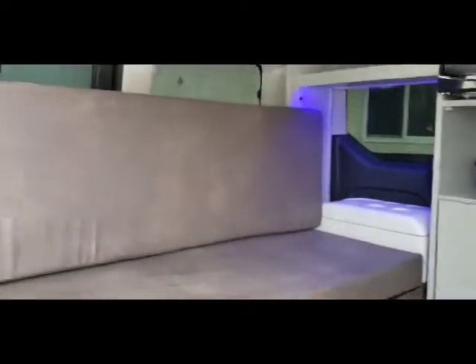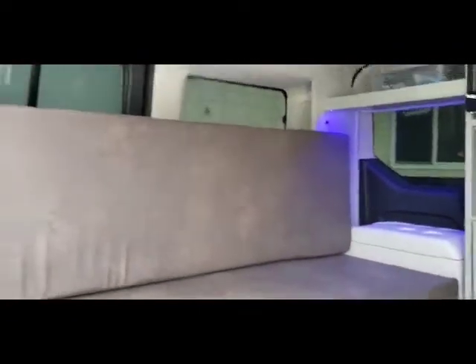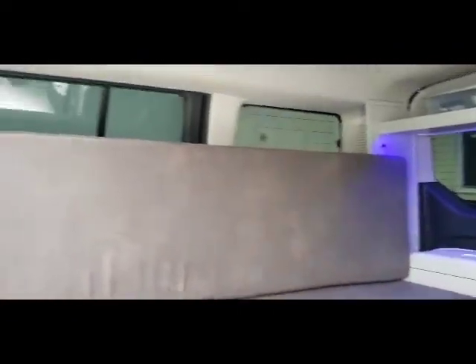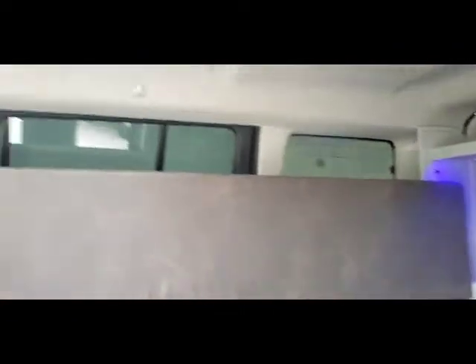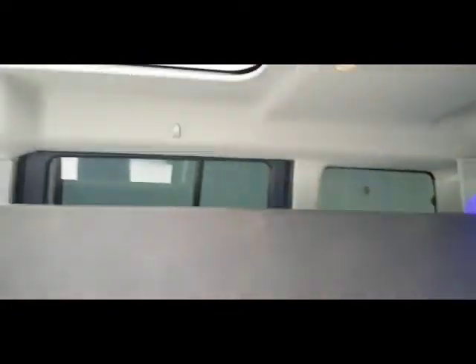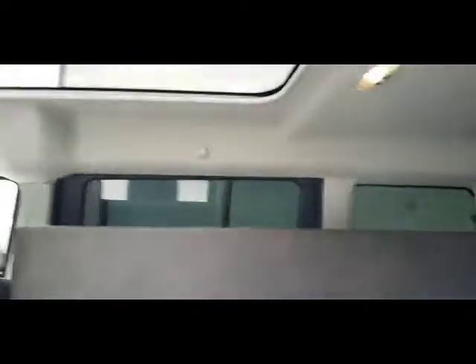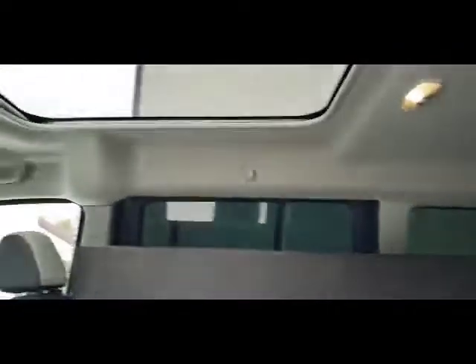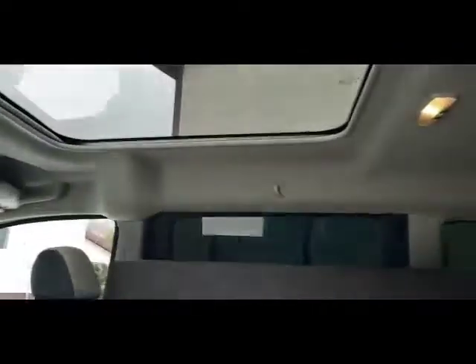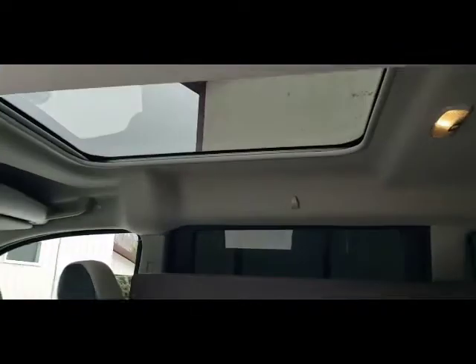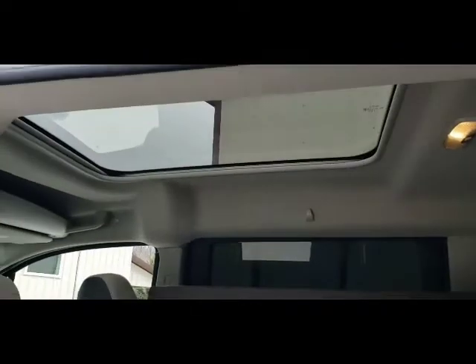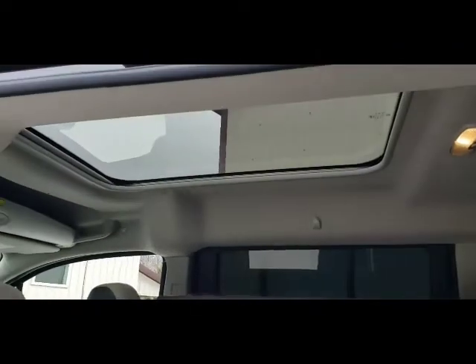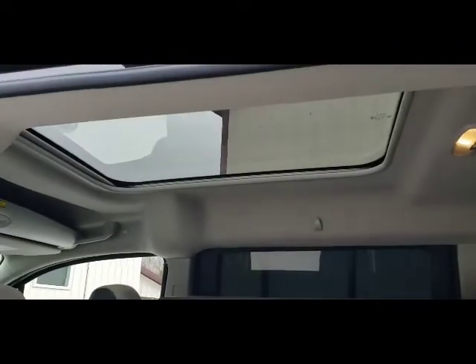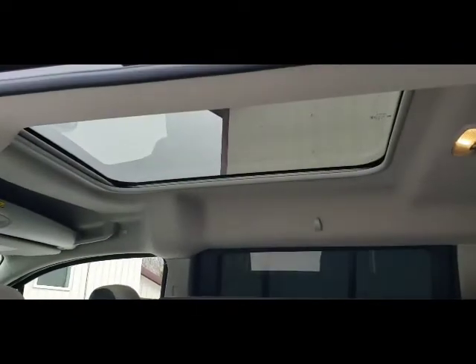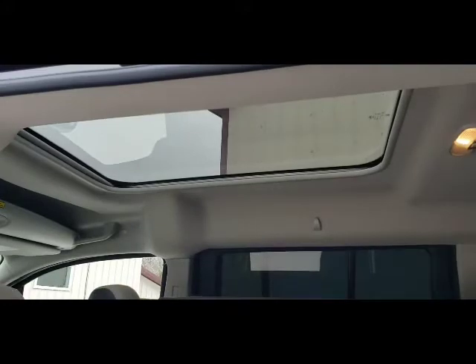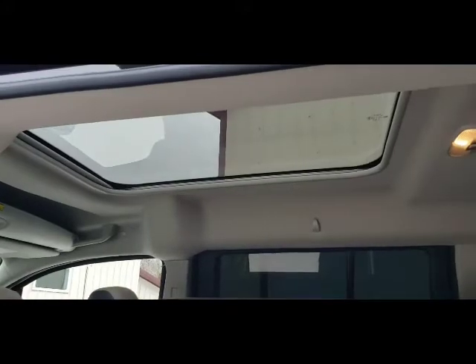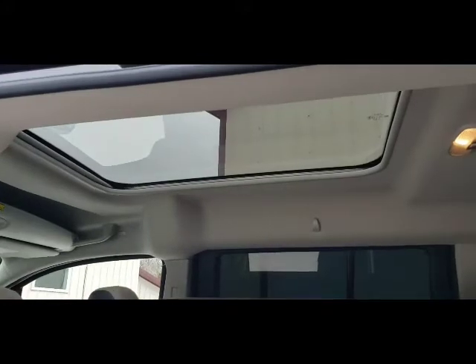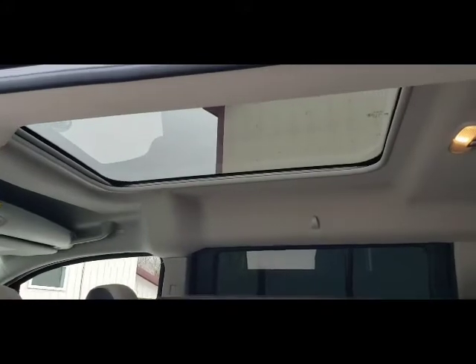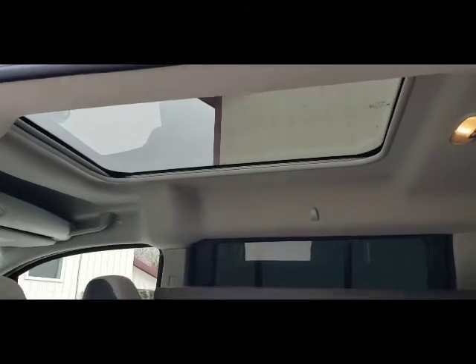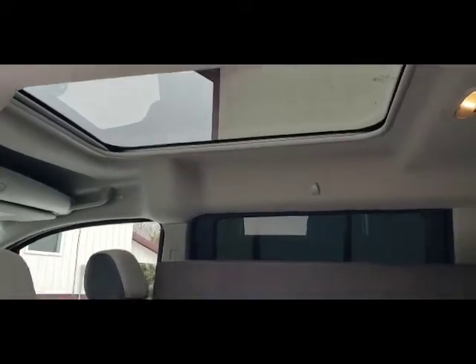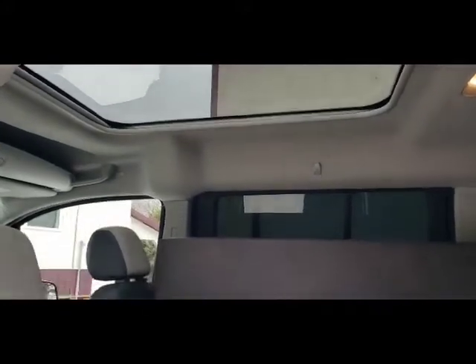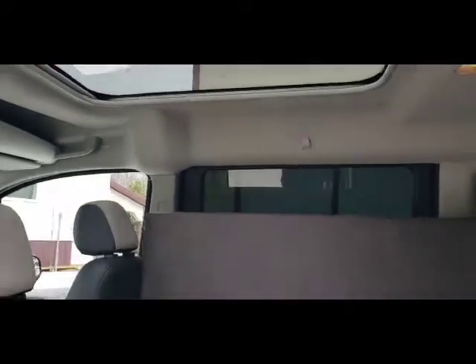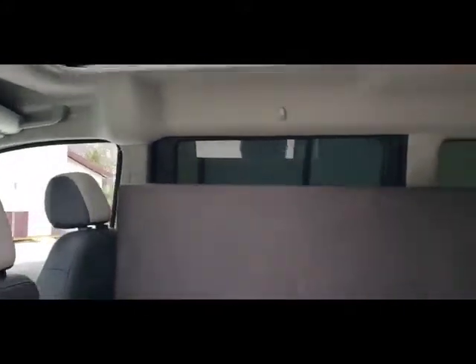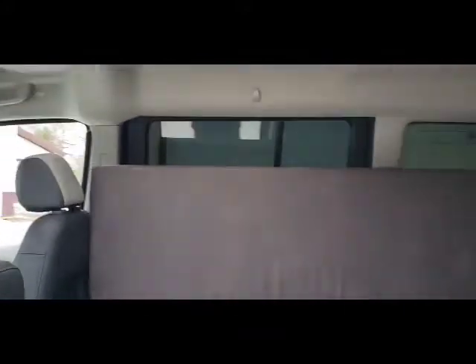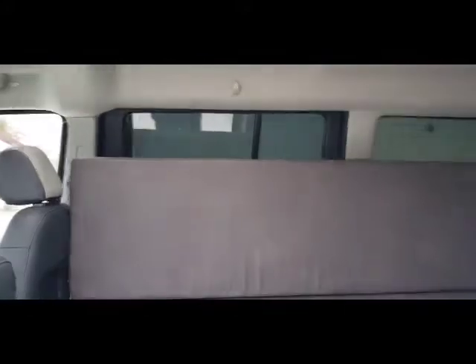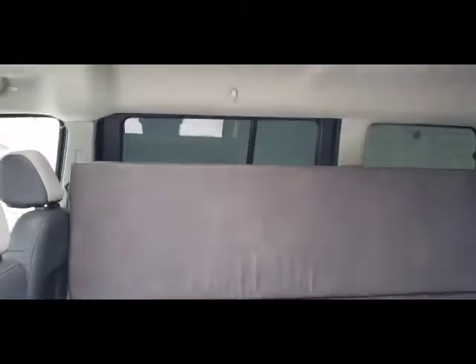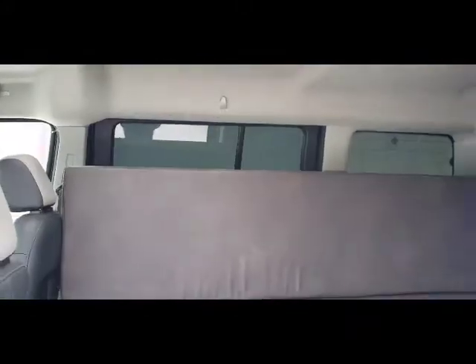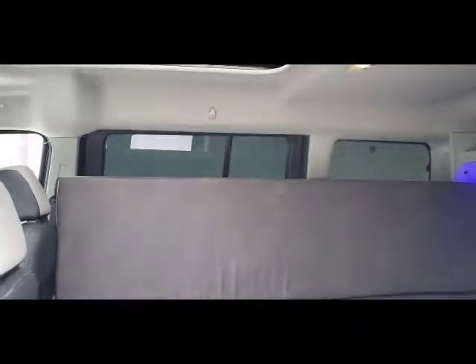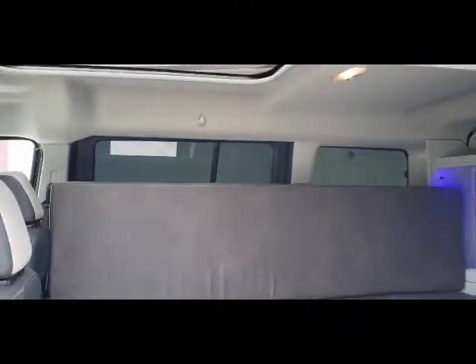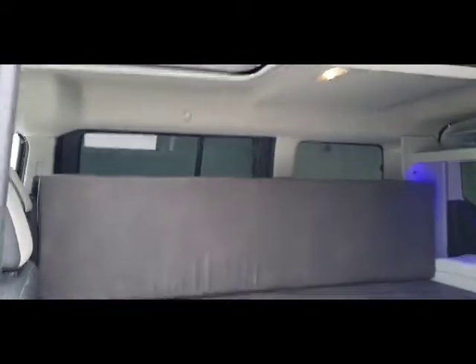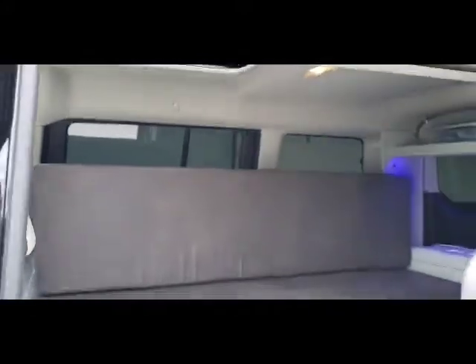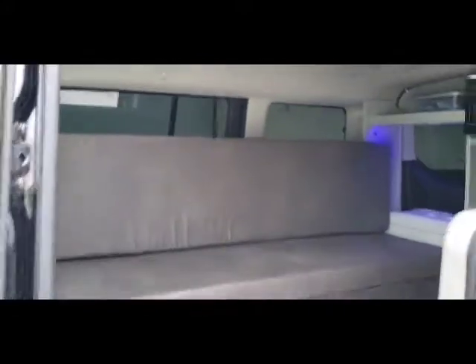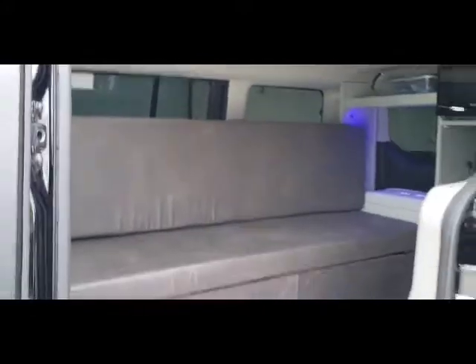This one also has a fixed panoramic roof so you can lay in bed and look at the stars. It makes it feel roomier inside.